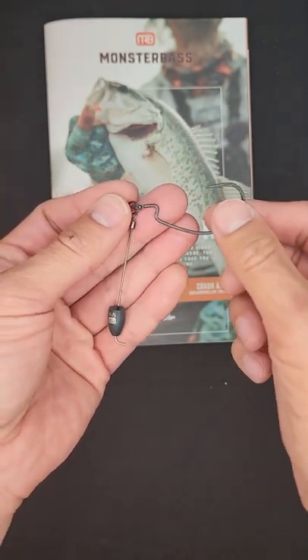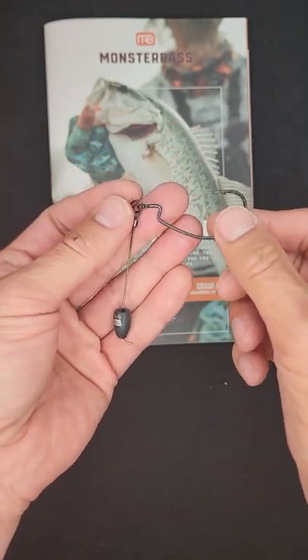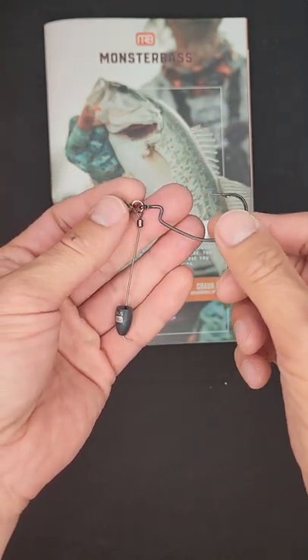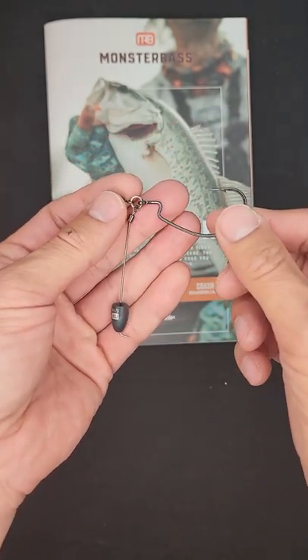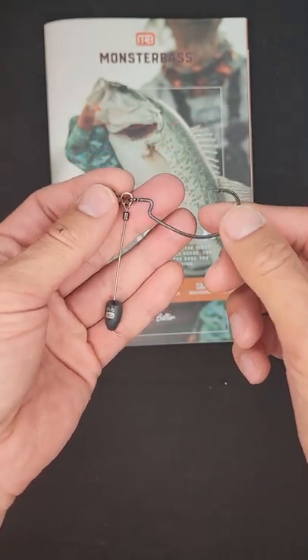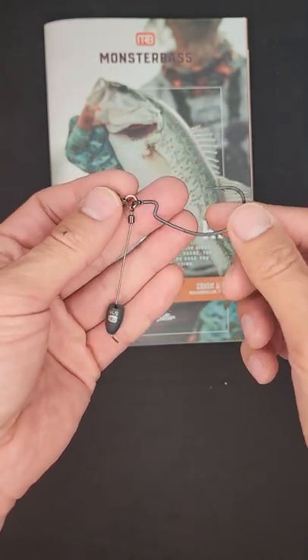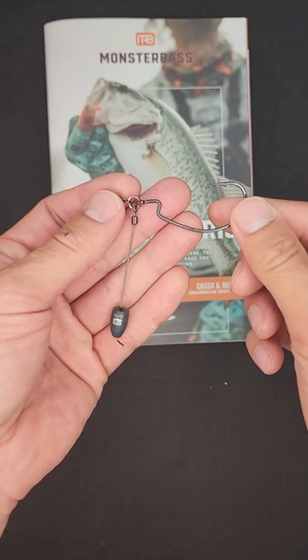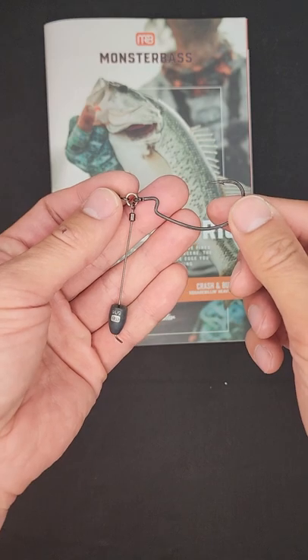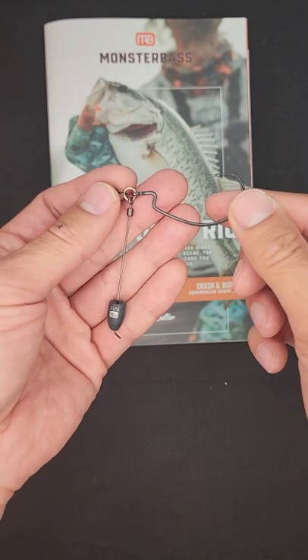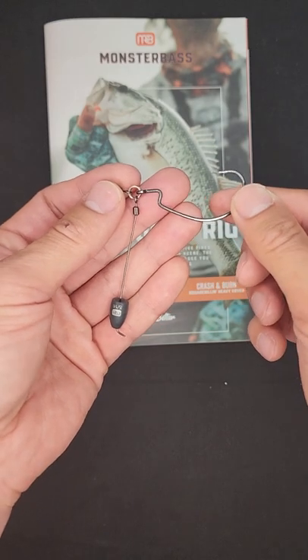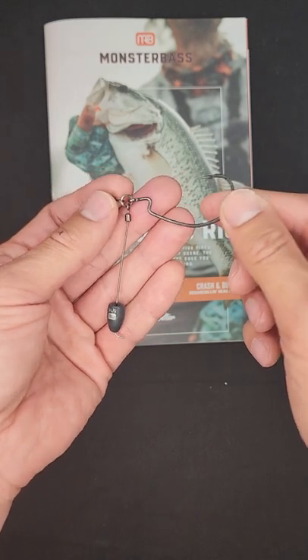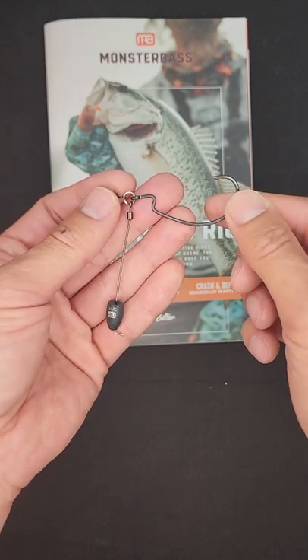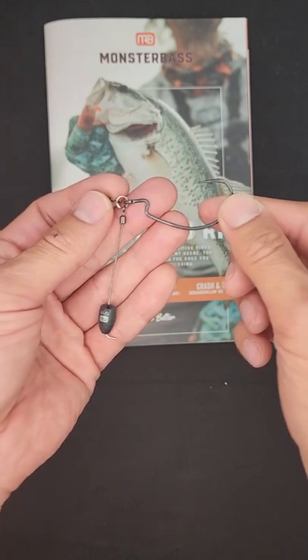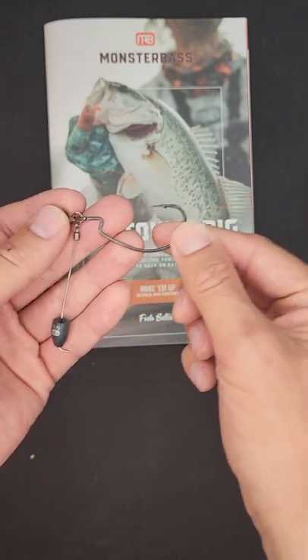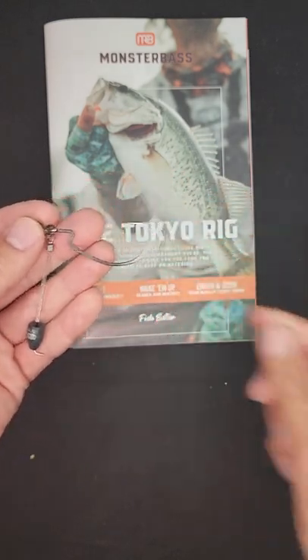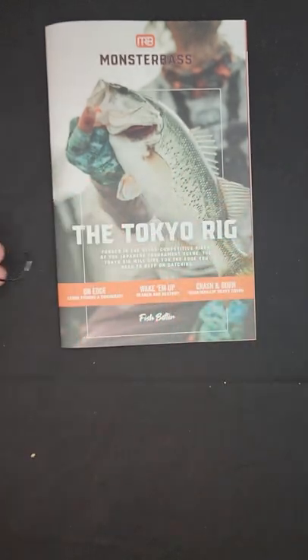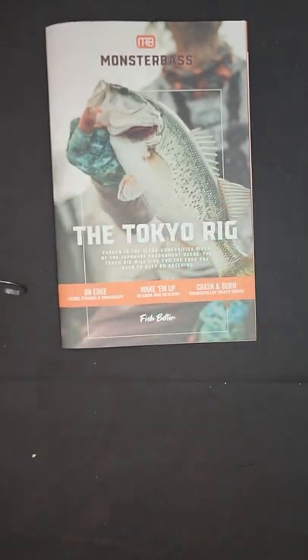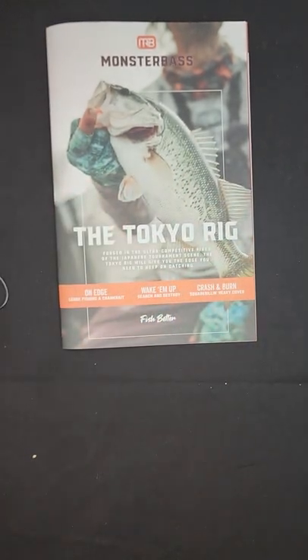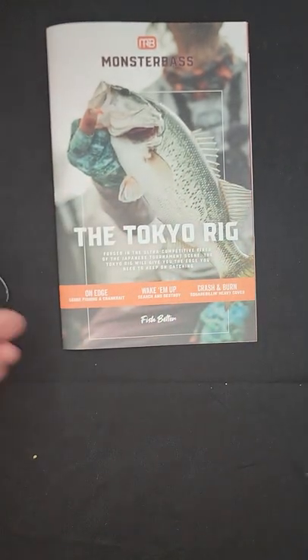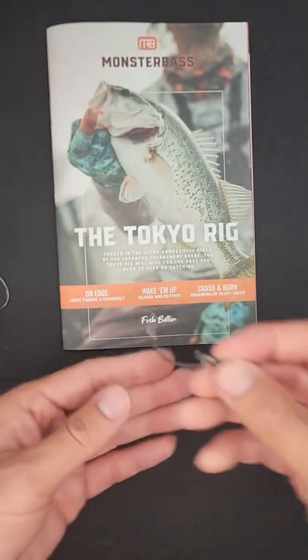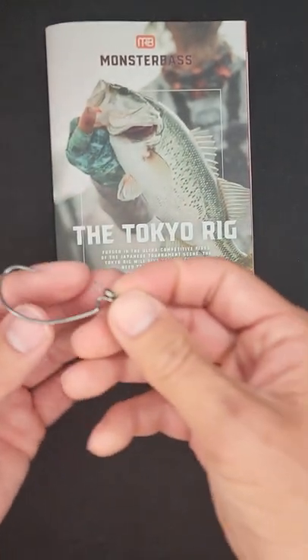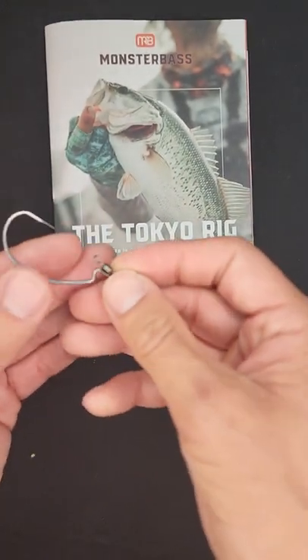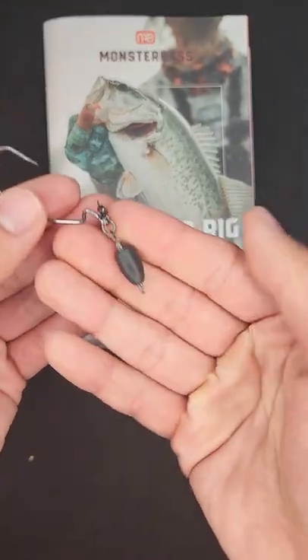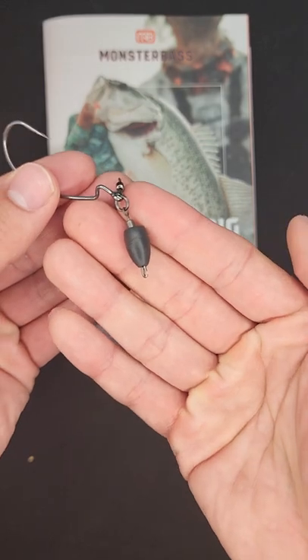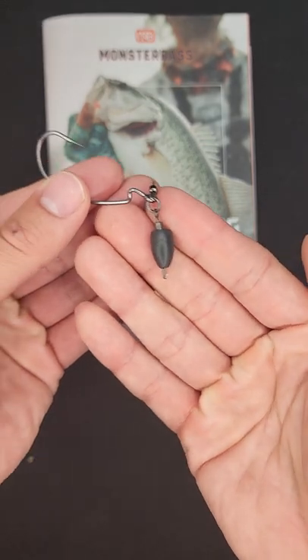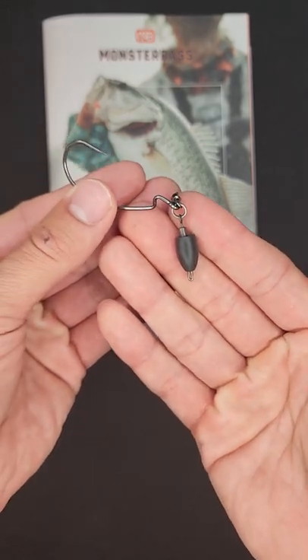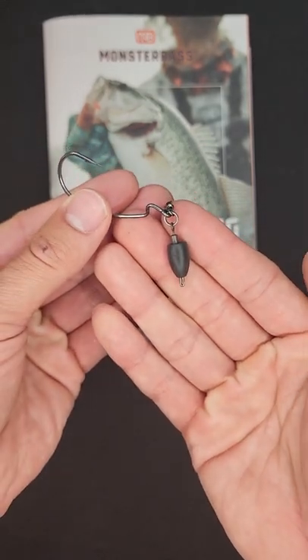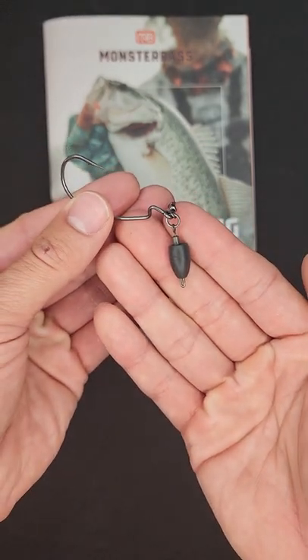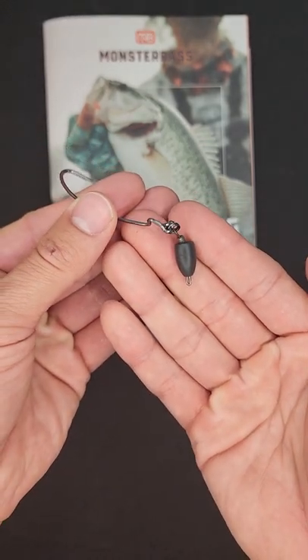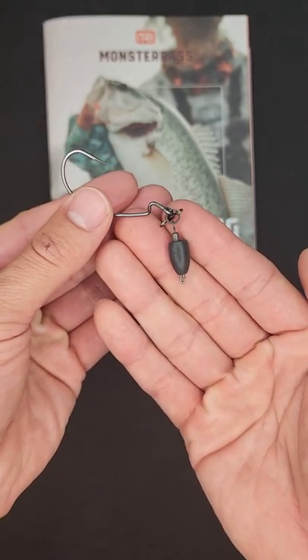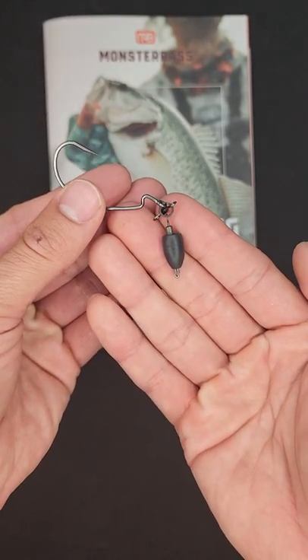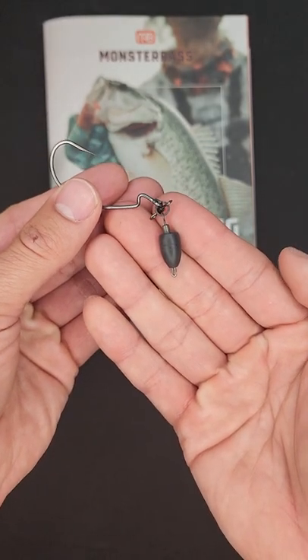By the way, most people fish the Tokyo rig like a PowerShot rig, but what you guys could actually do is take the wire, trim it, and boom — you have a Jika rig.